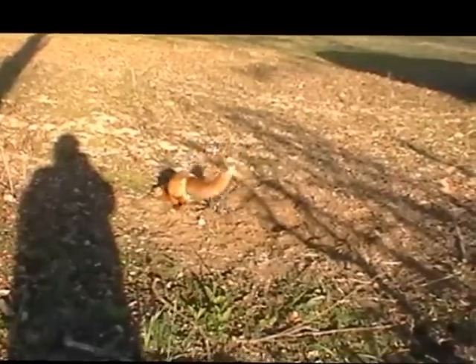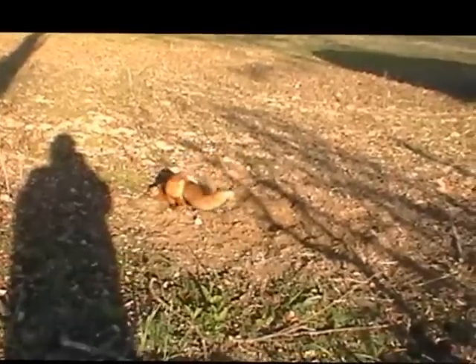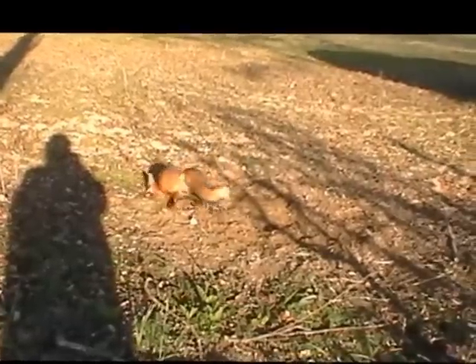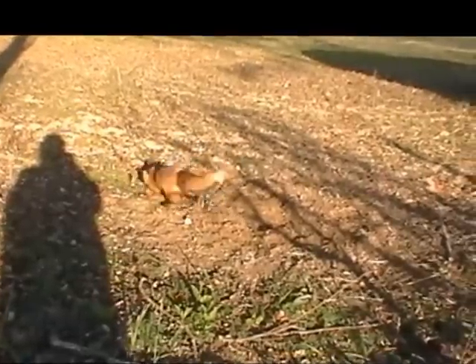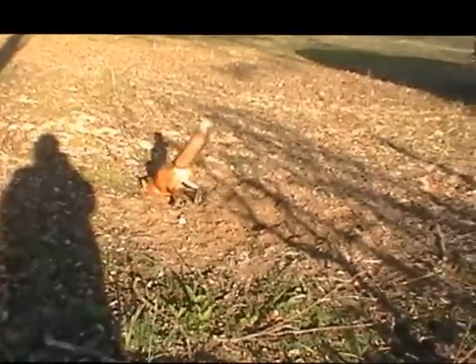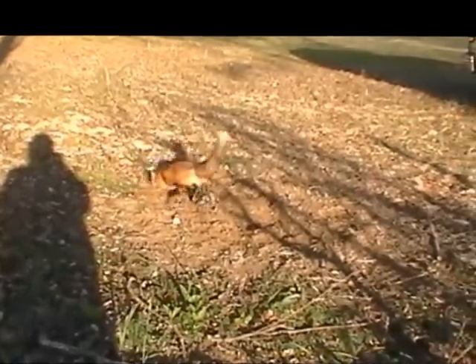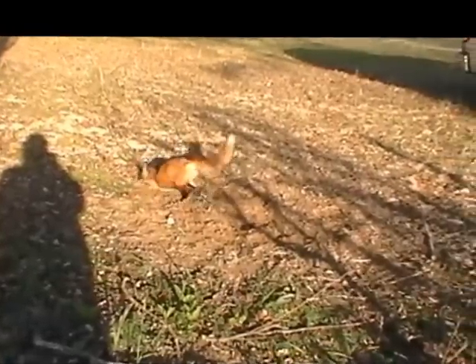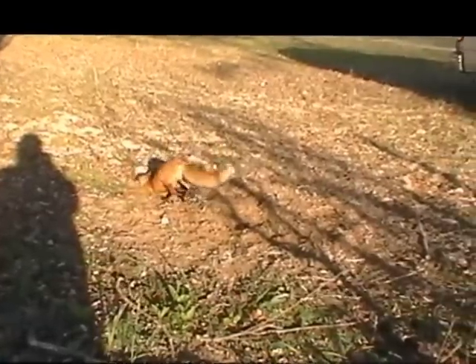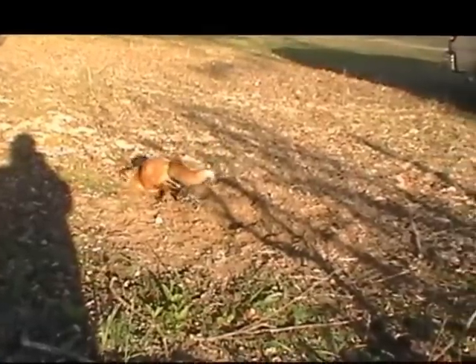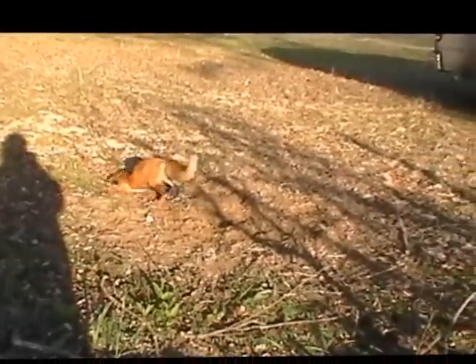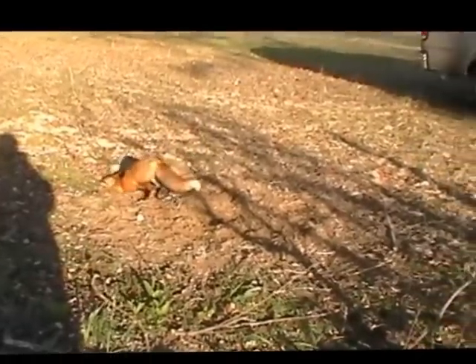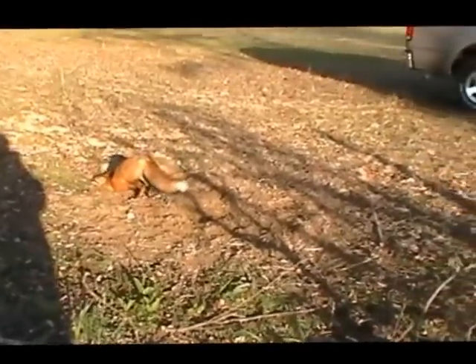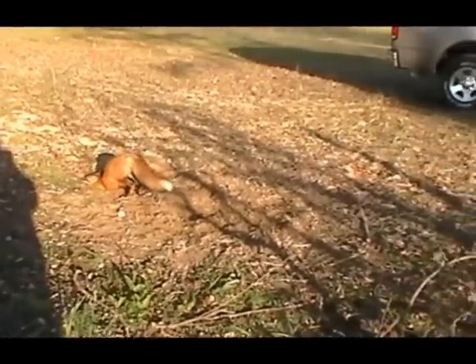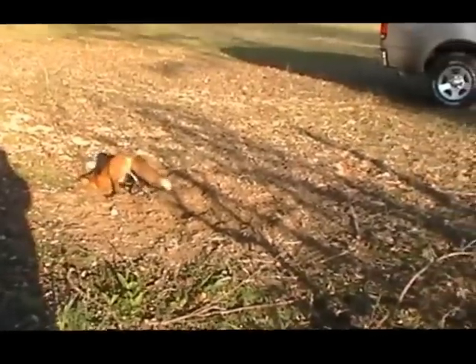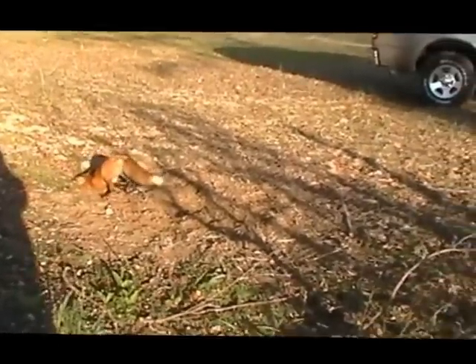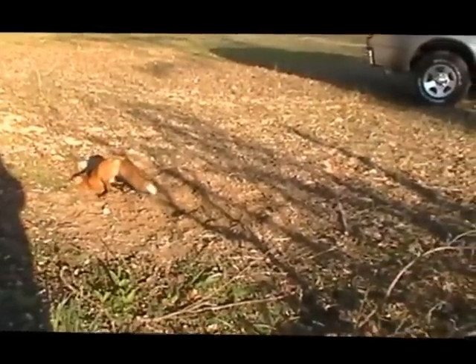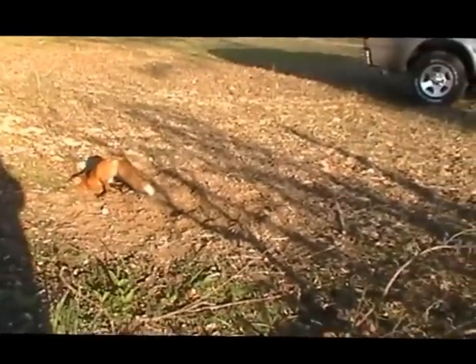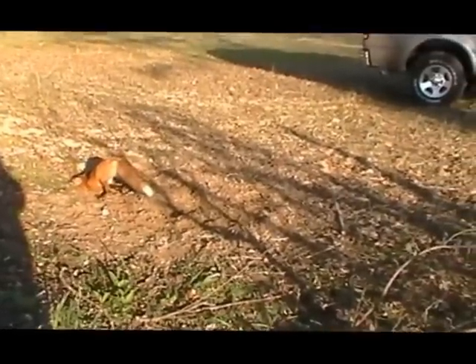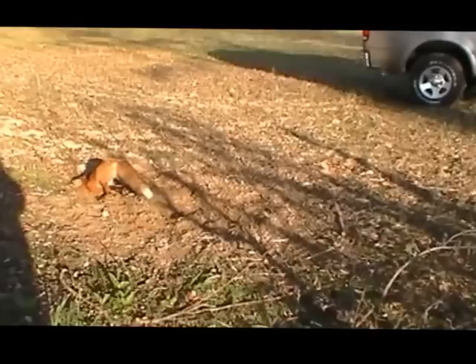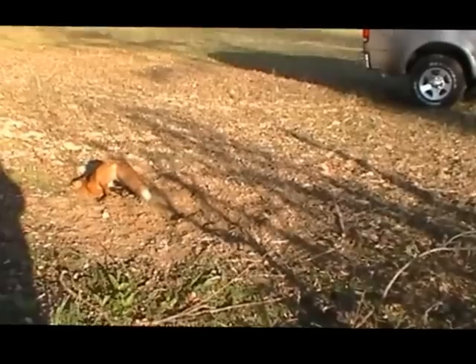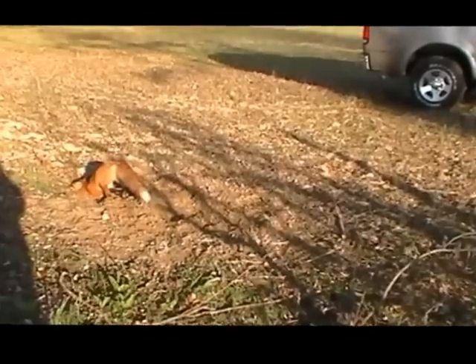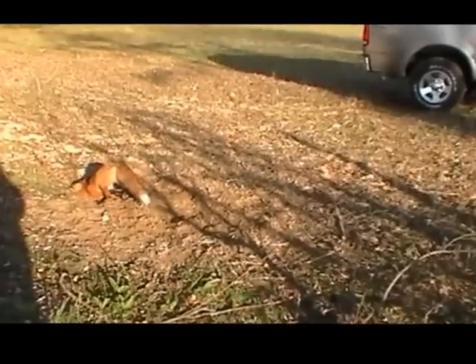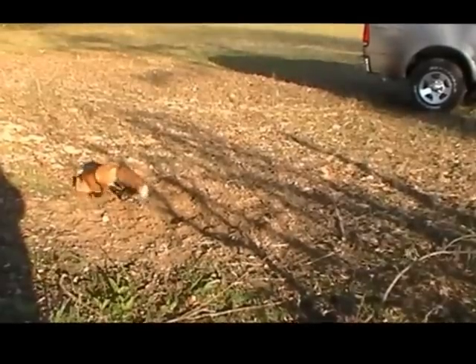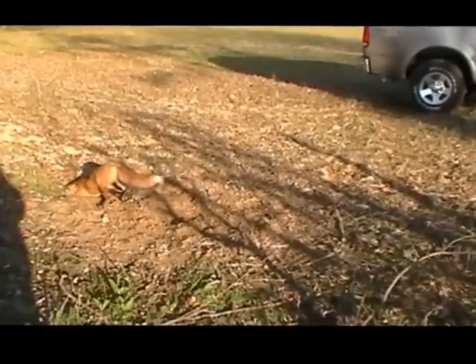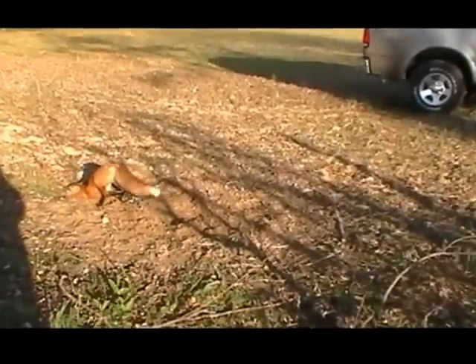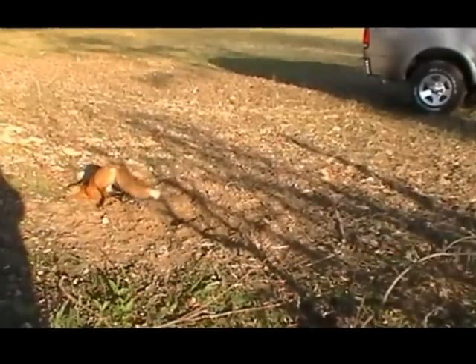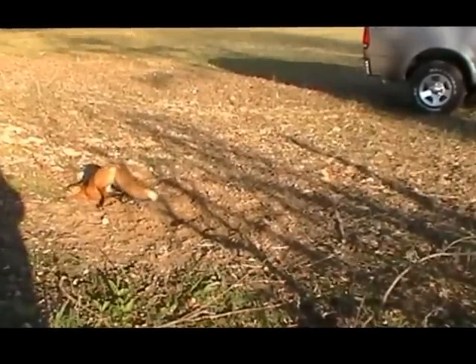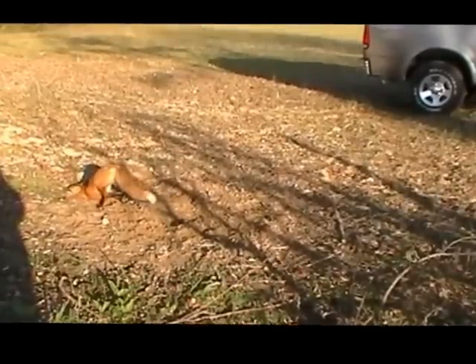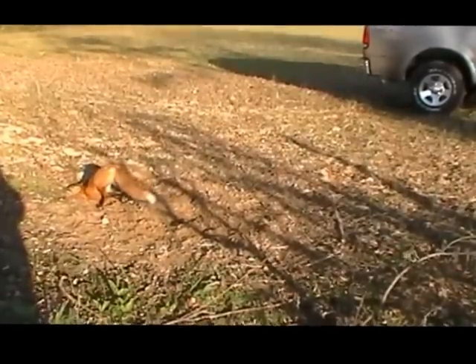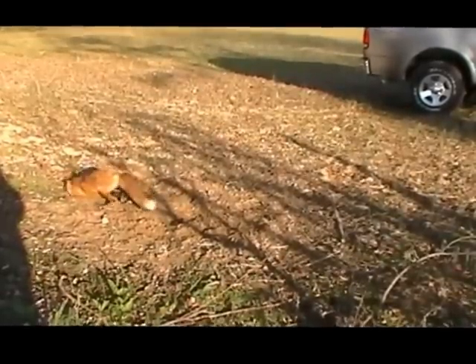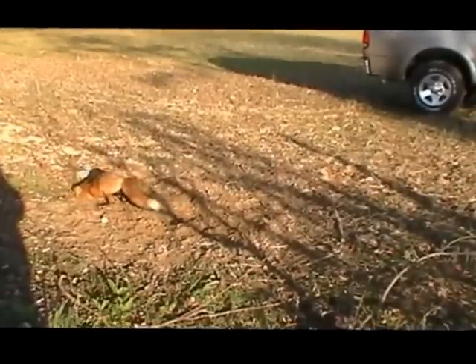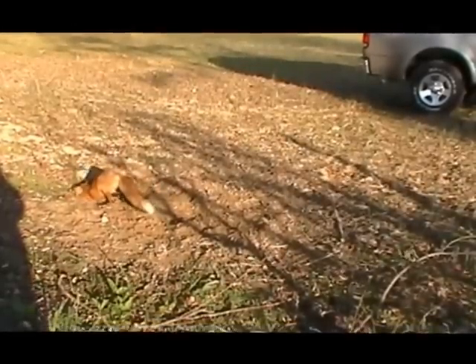Here we are back at this location again this morning — this makes three fox at this location in about four days.